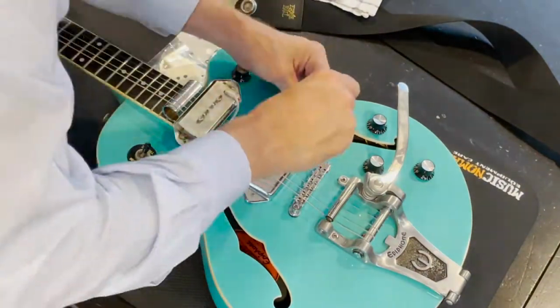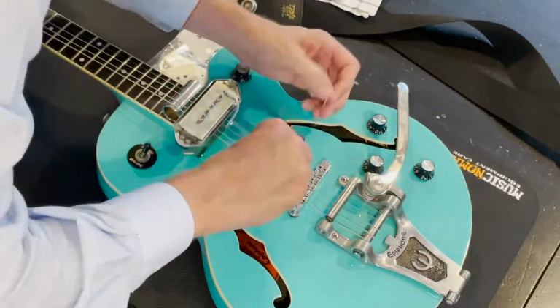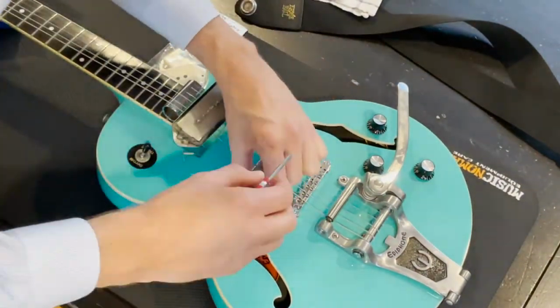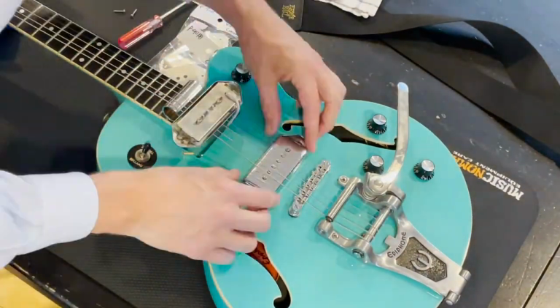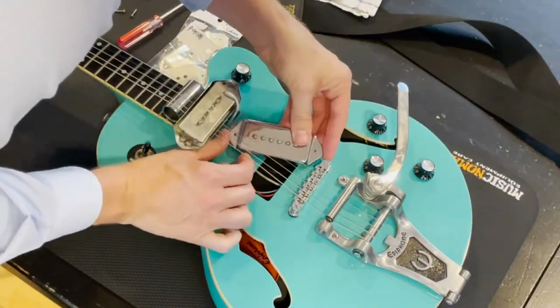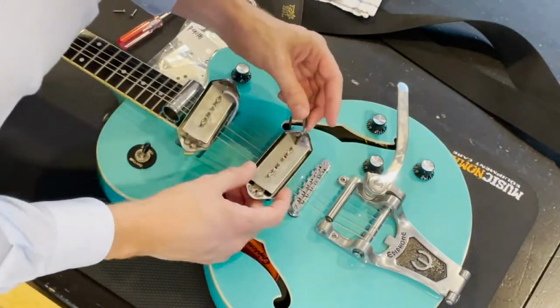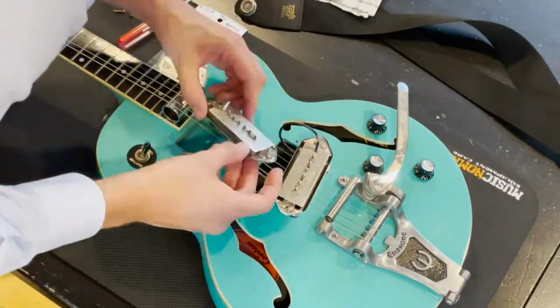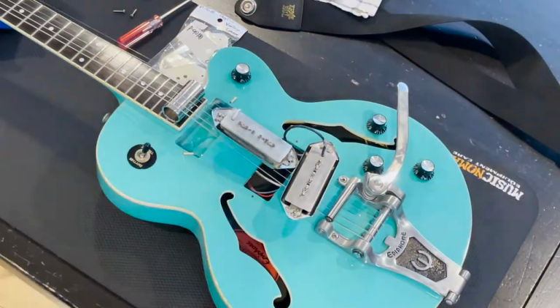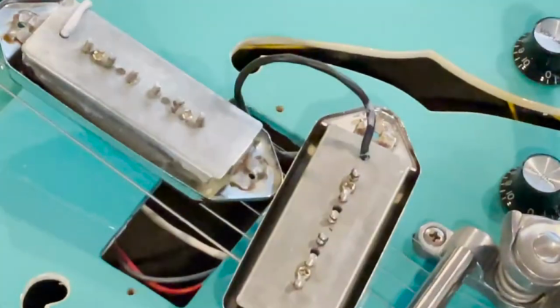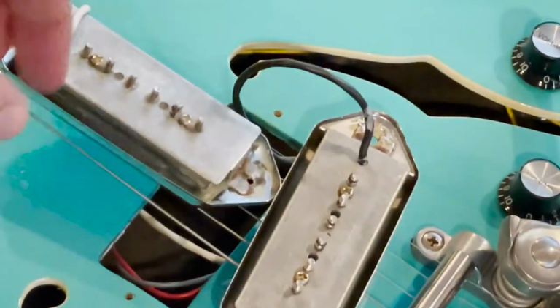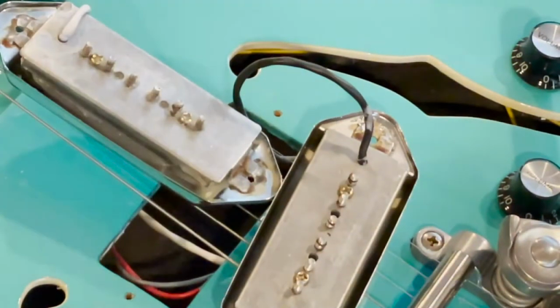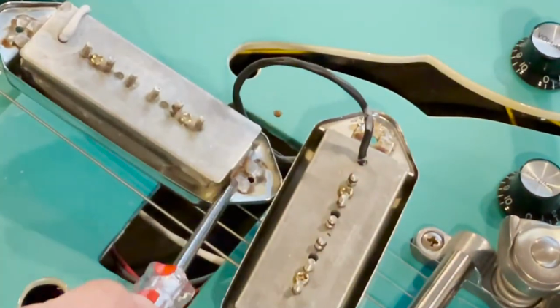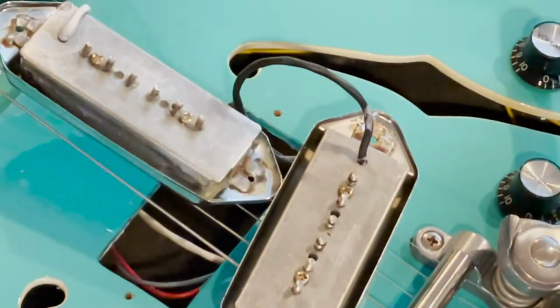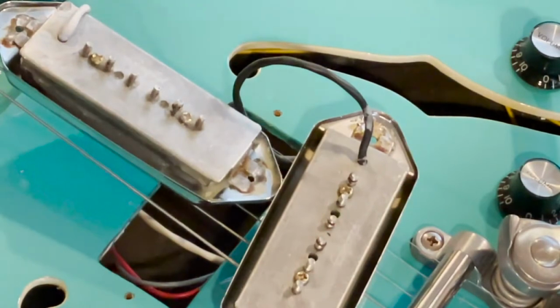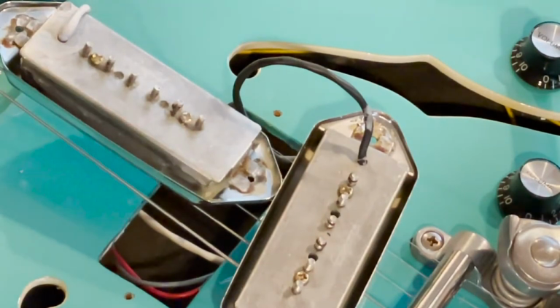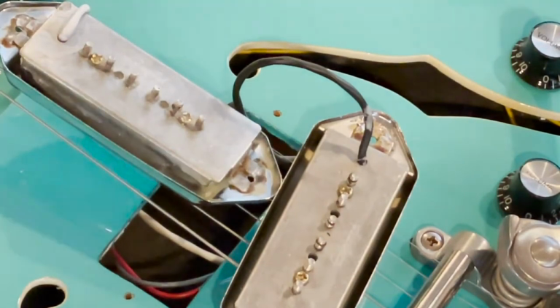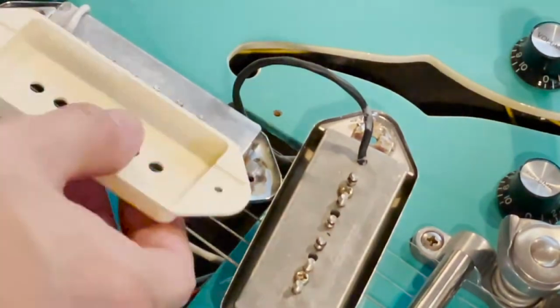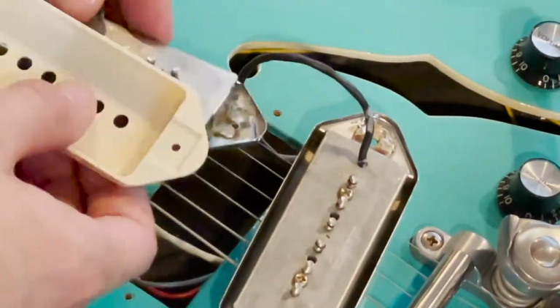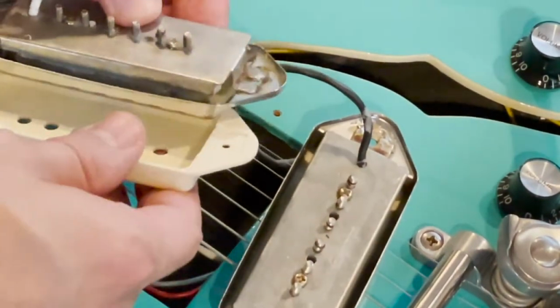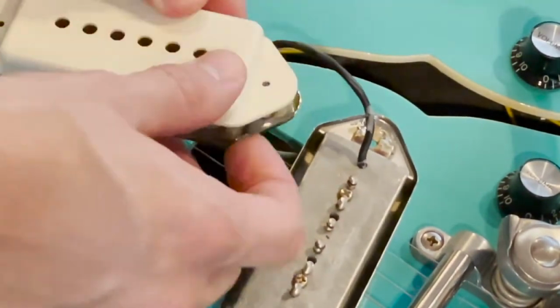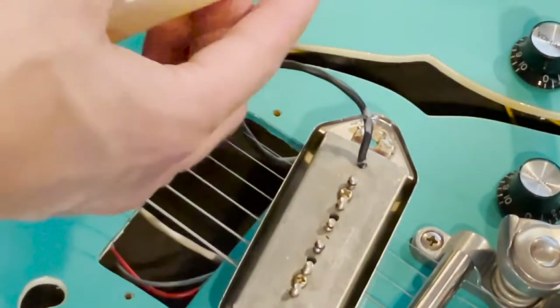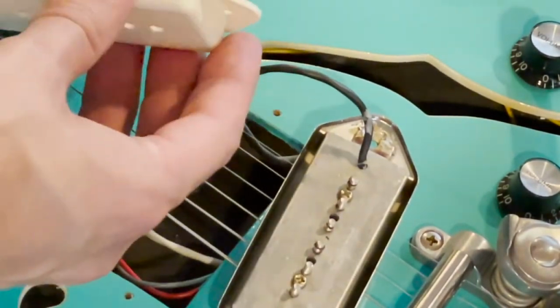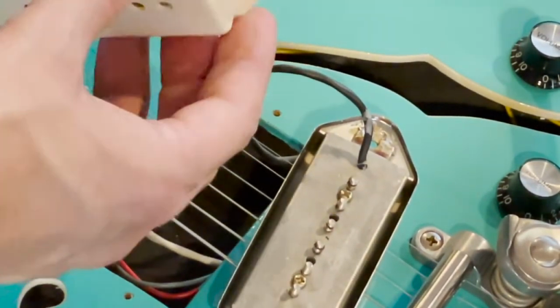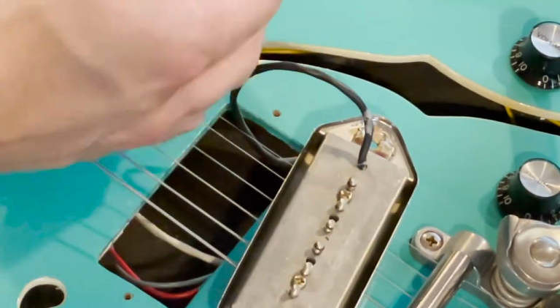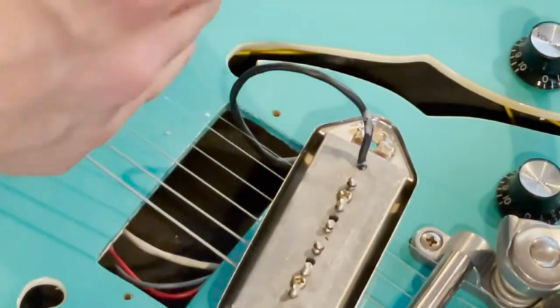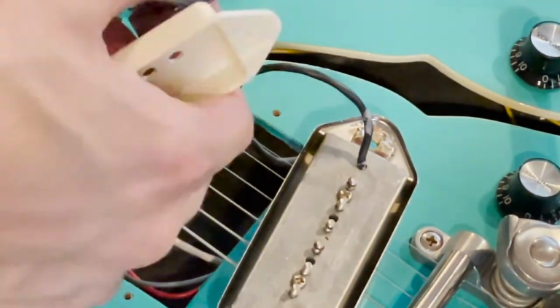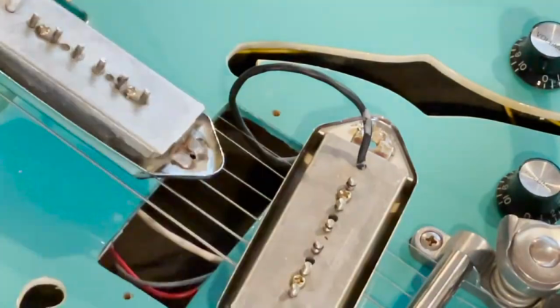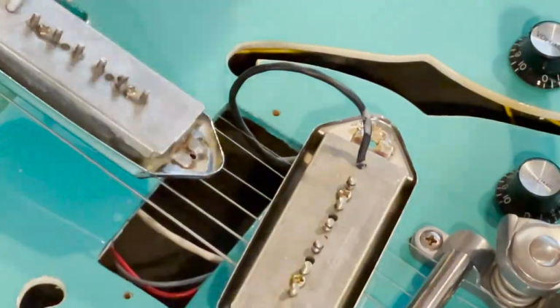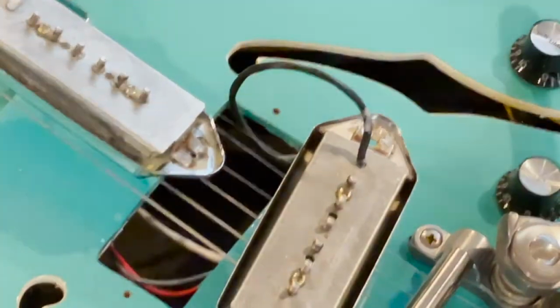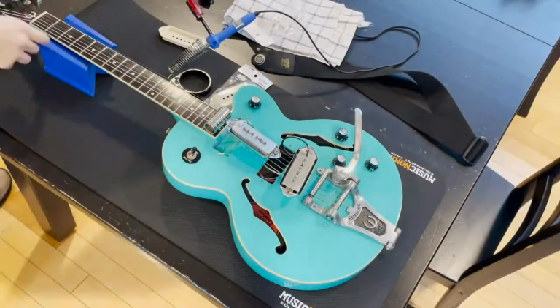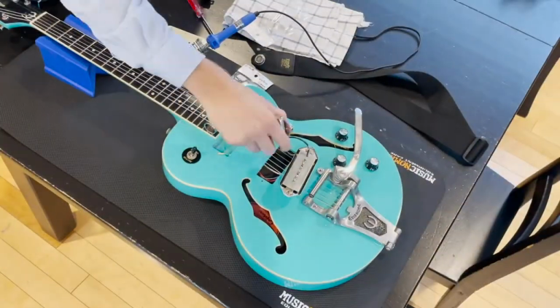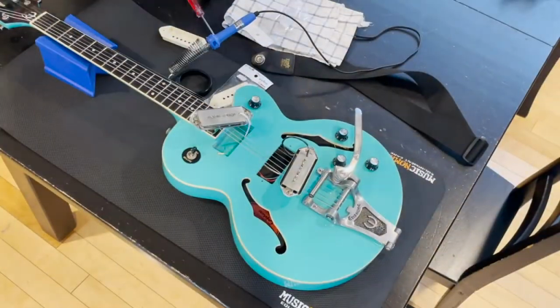So I'm just getting this prepped. I'm putting a slide underneath the strings to hold them up so that it gives me enough space to get the pickups out from underneath. Just double-checking to make sure that the size is correct here.